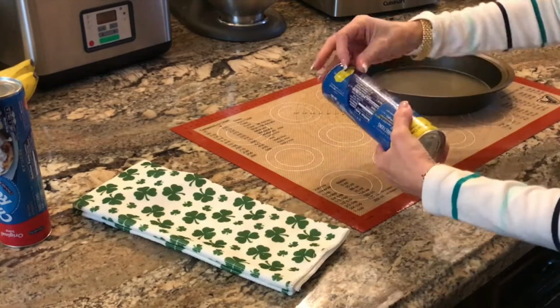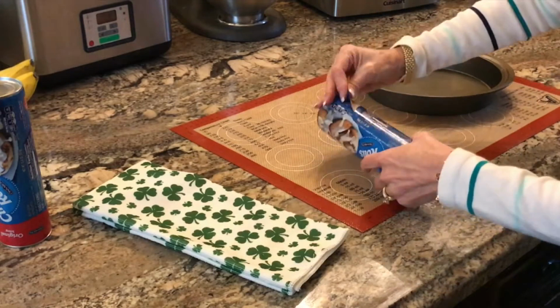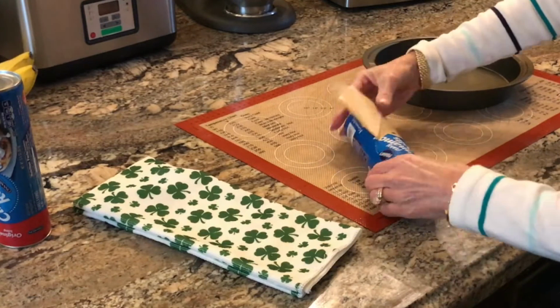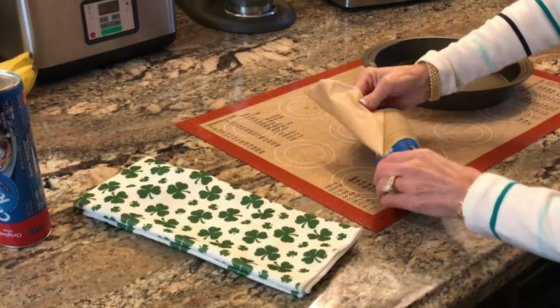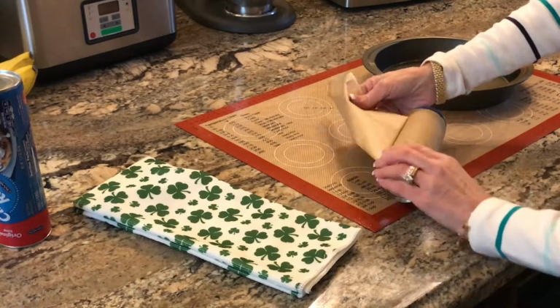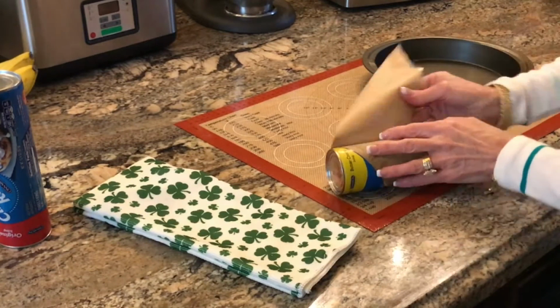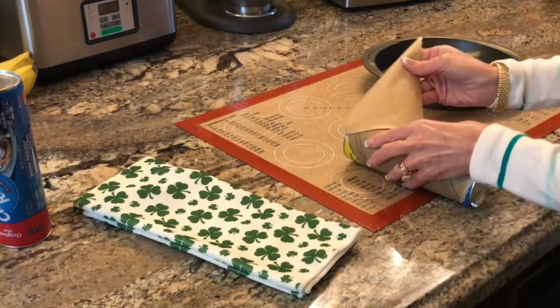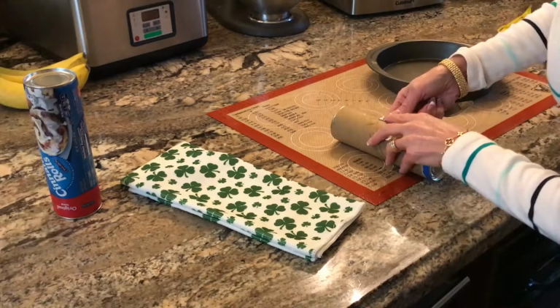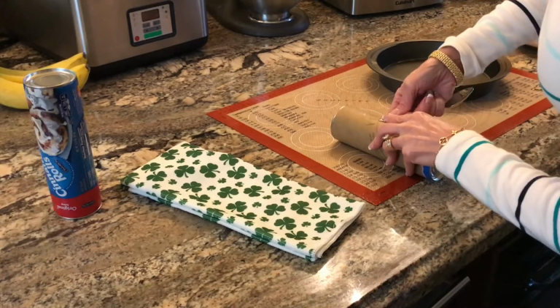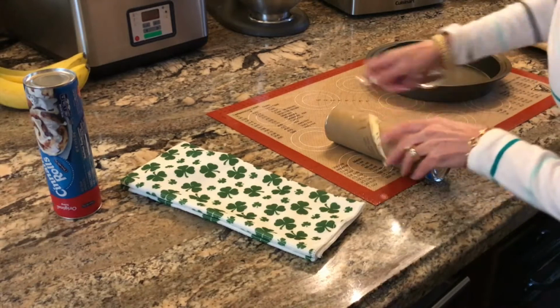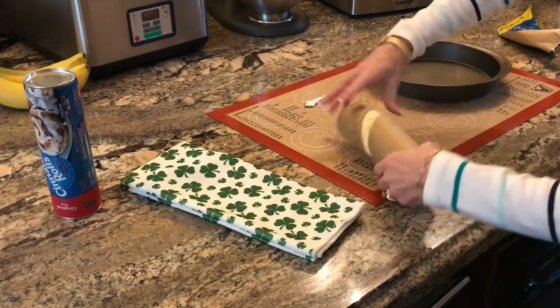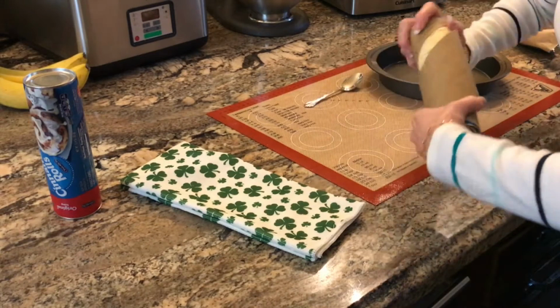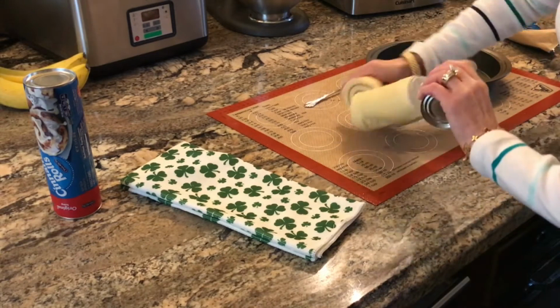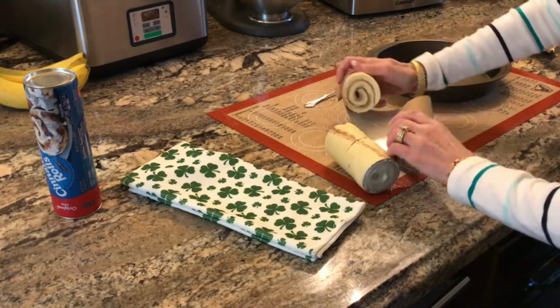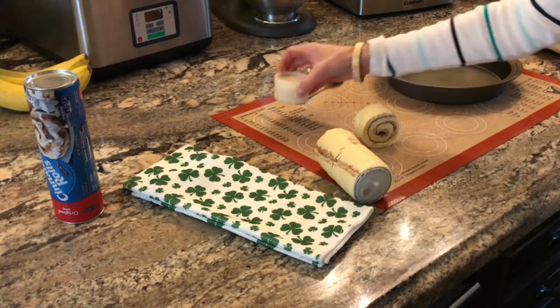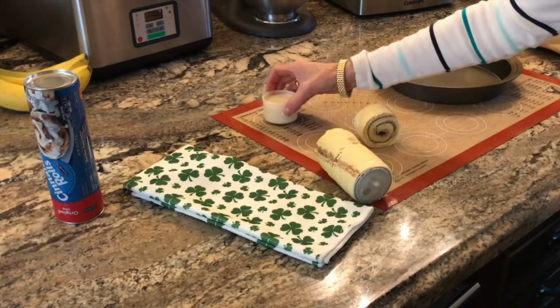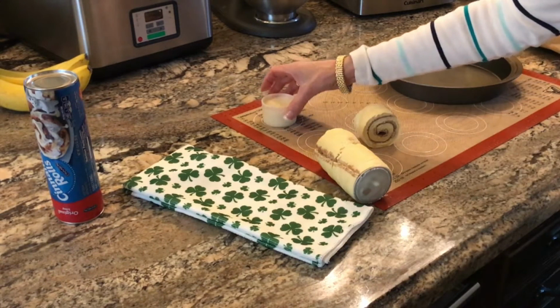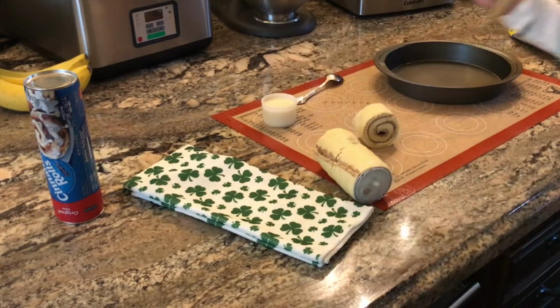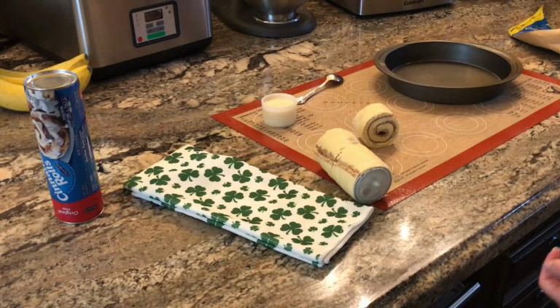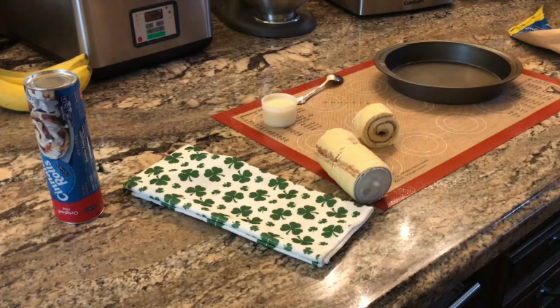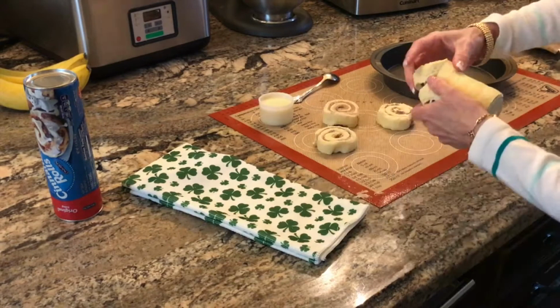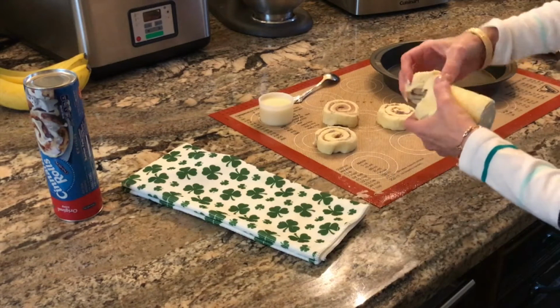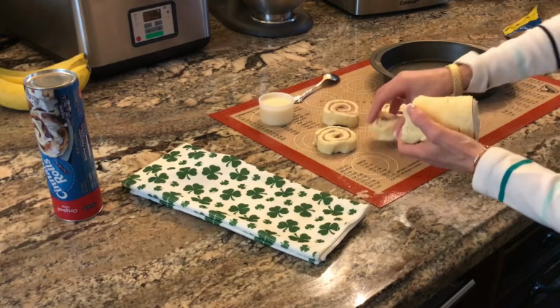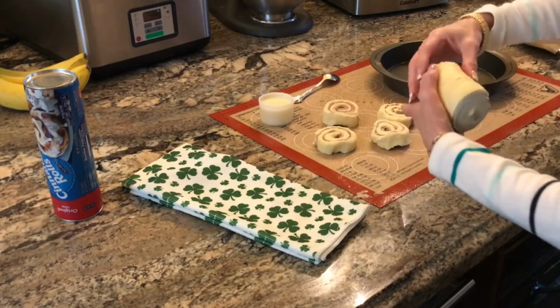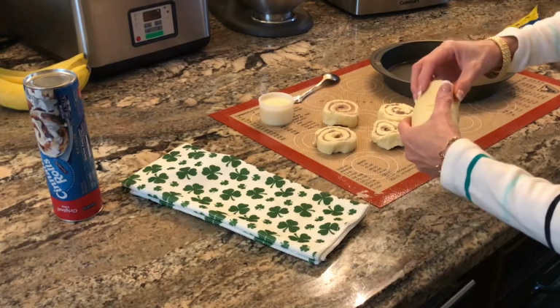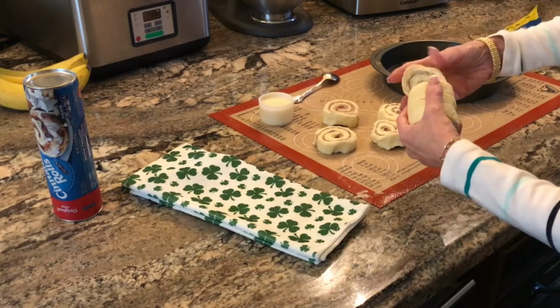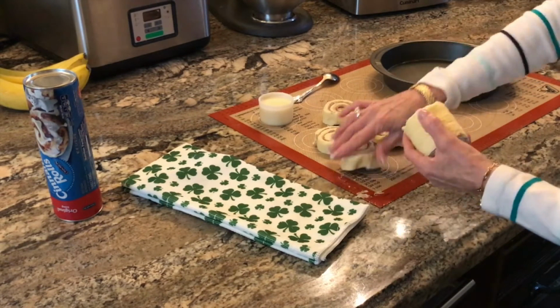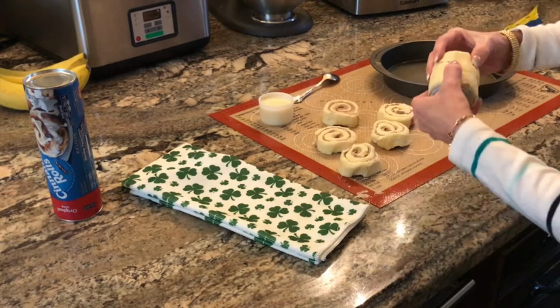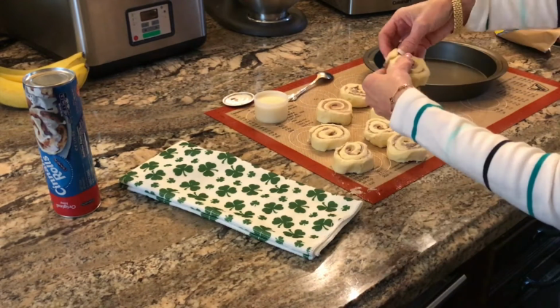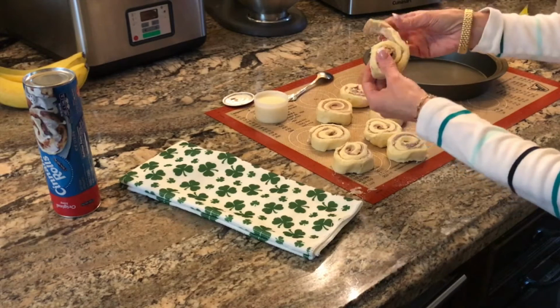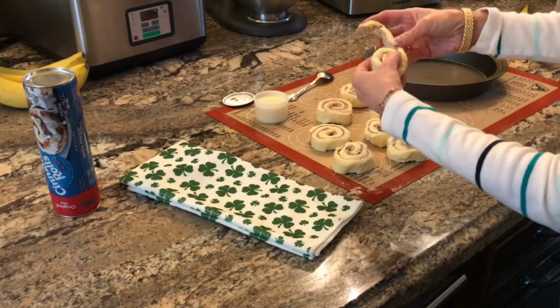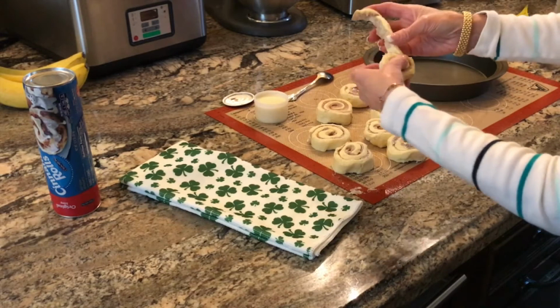You're going to pop open your roll of flaky cinnamon rolls. This frosting I'm going to tint green for the top. Break your cinnamon rolls into the eight different rolls and see how these do unwind.